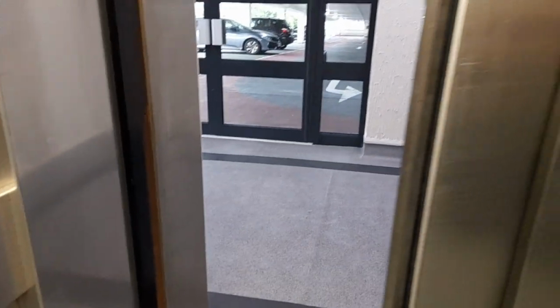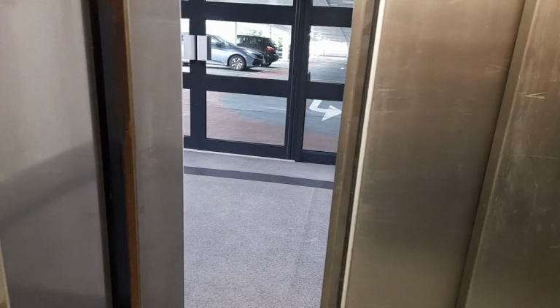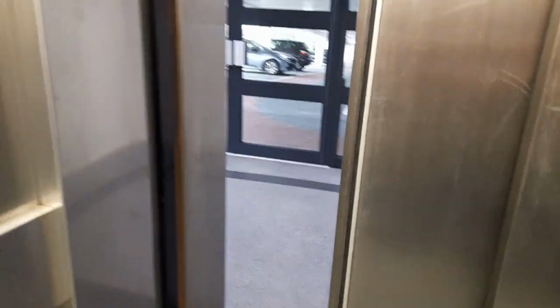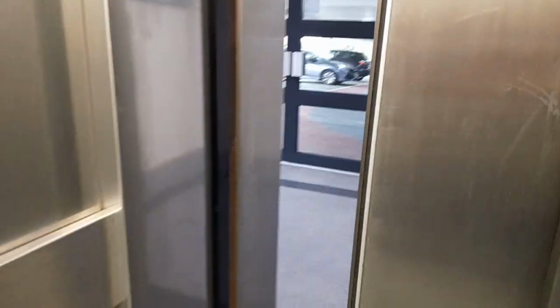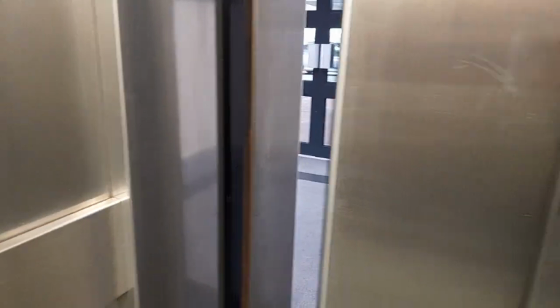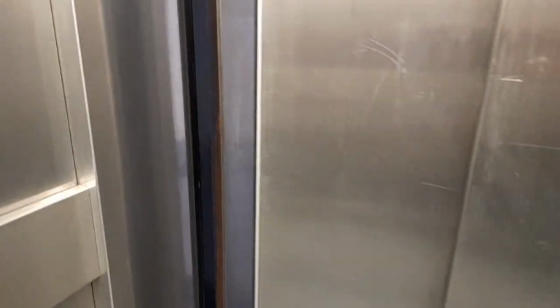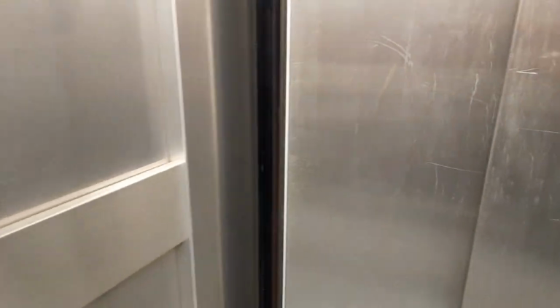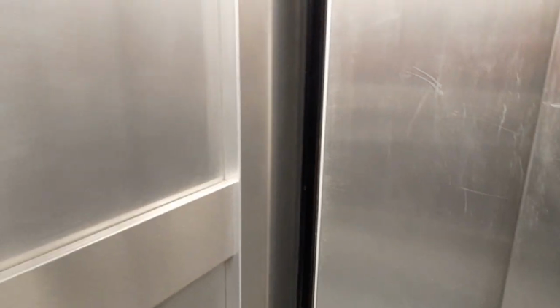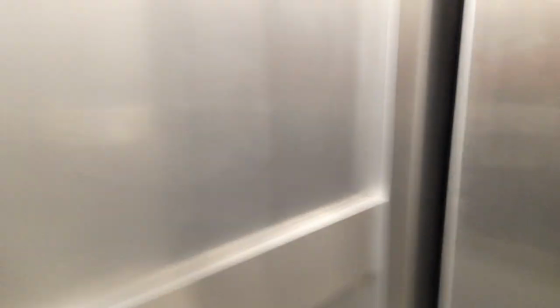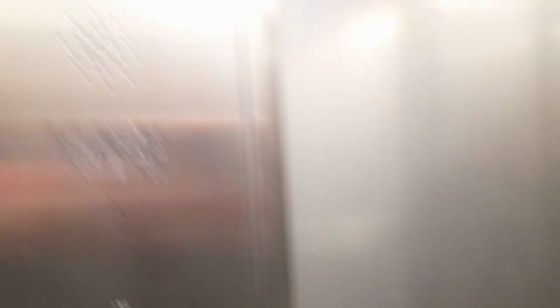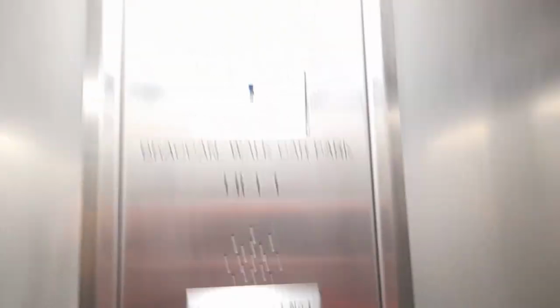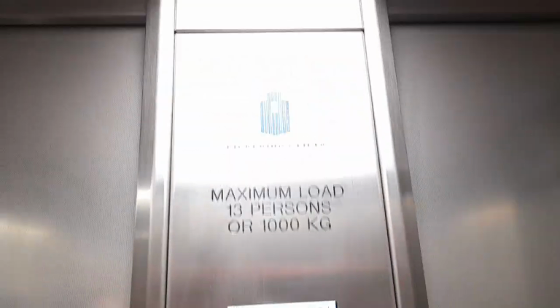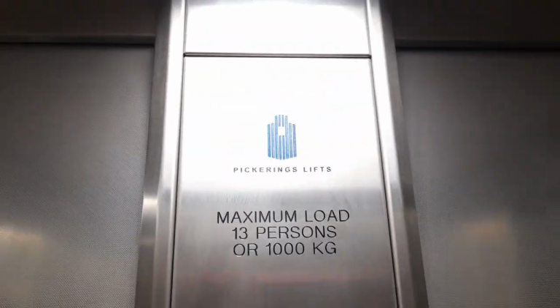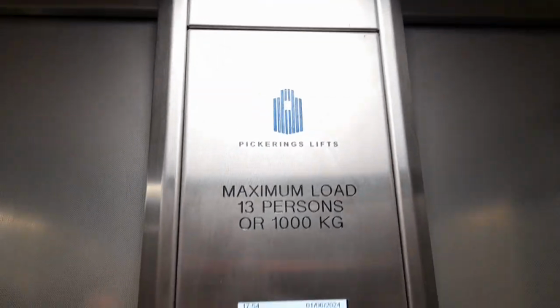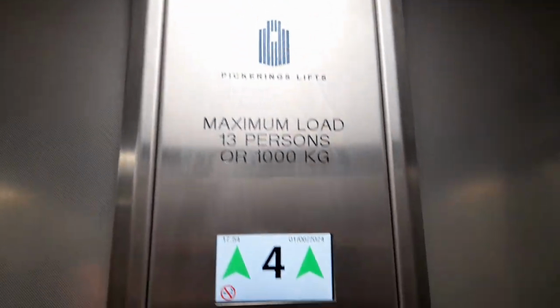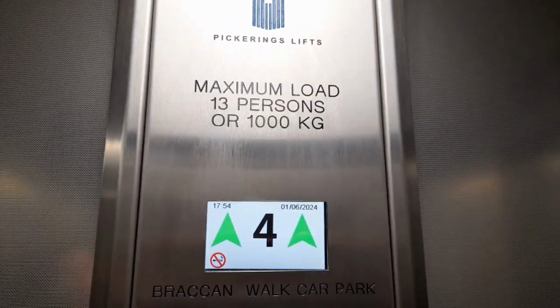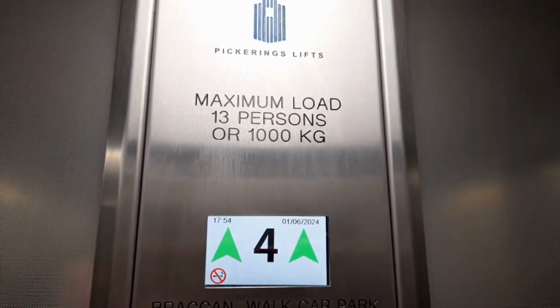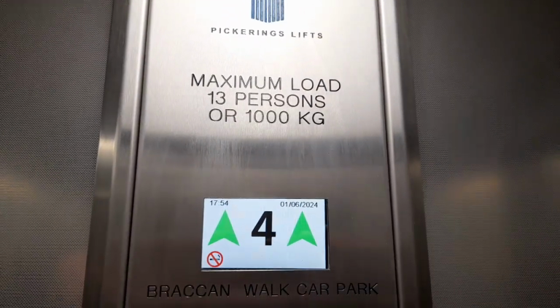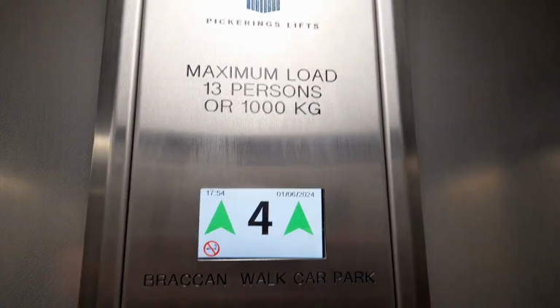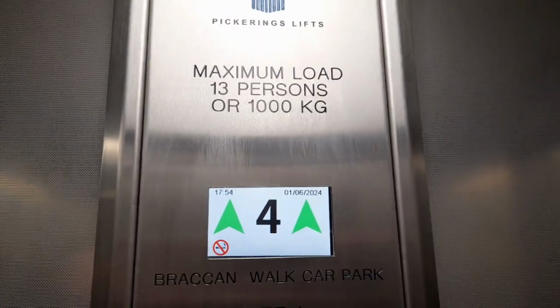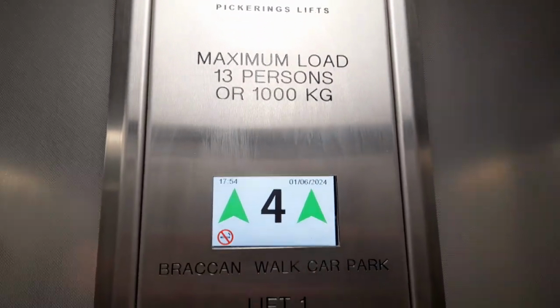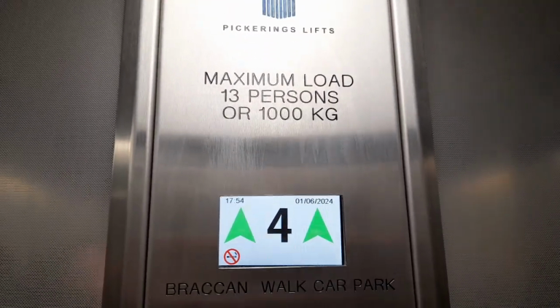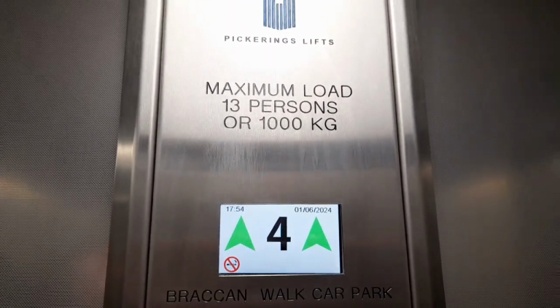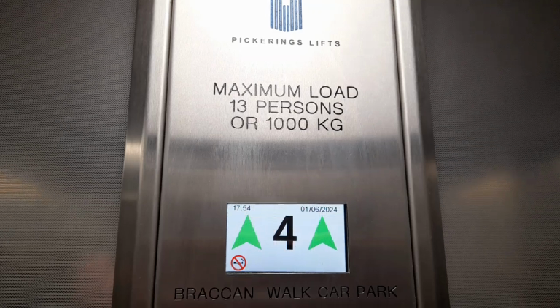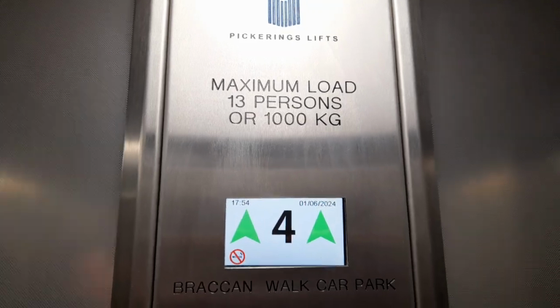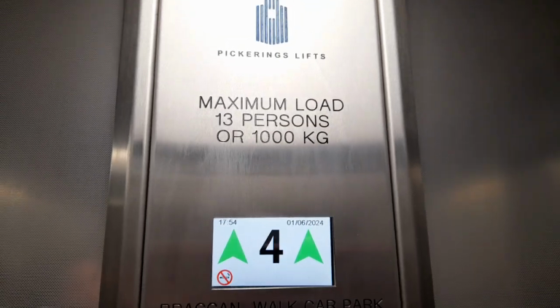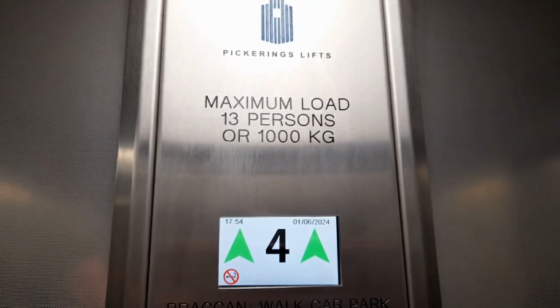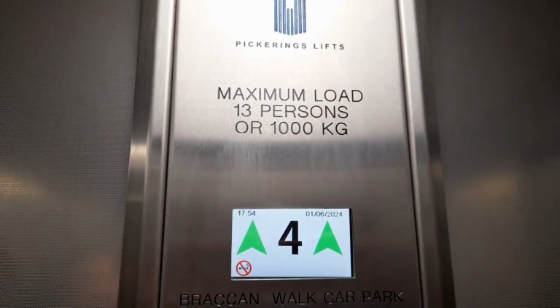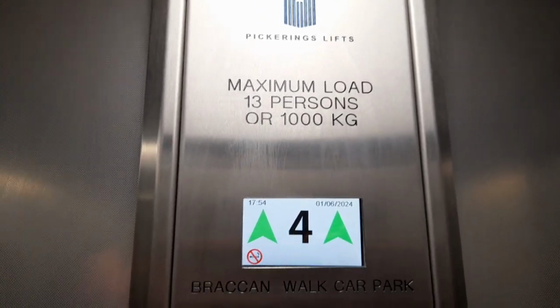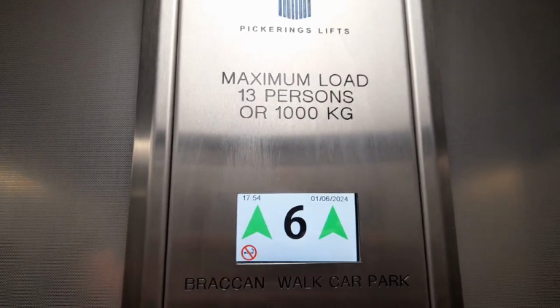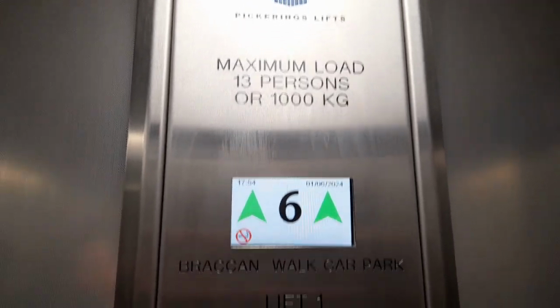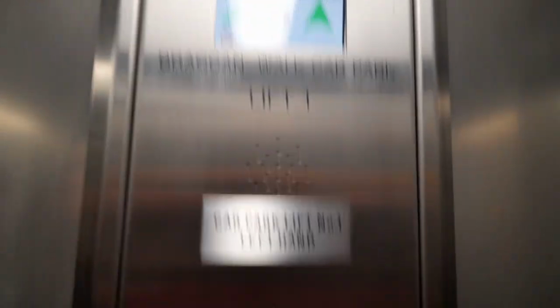The door's not really good. I'm pretty sure they should have been monitored. Pickering, 60 persons, 1,000 kilograms. Very quiet there. Floor six.